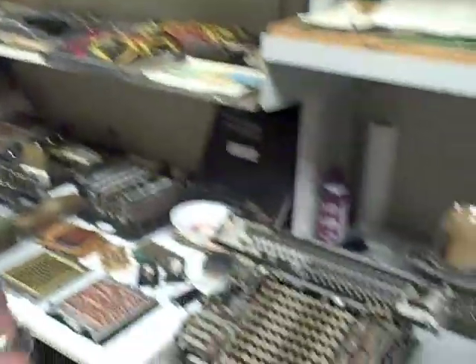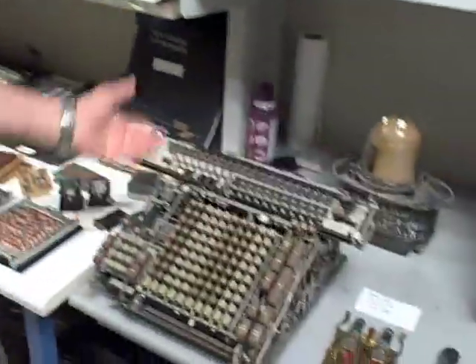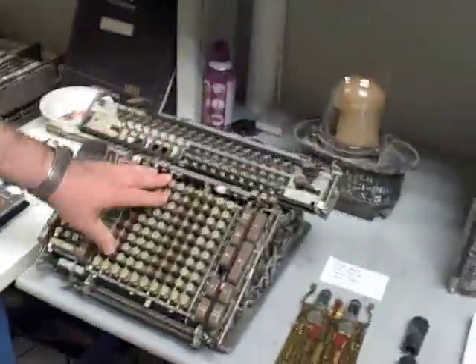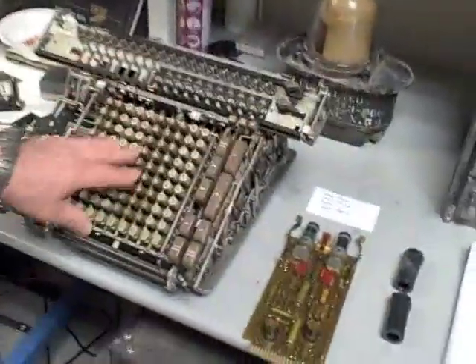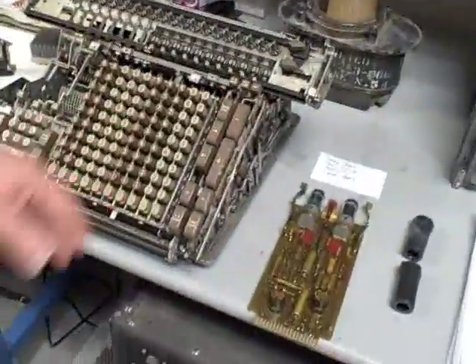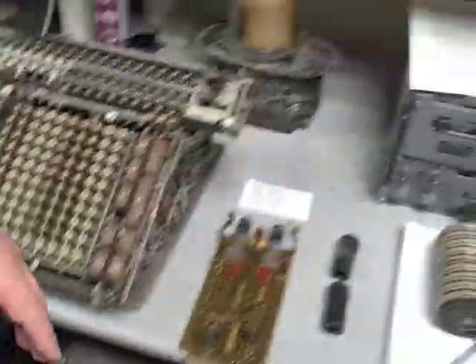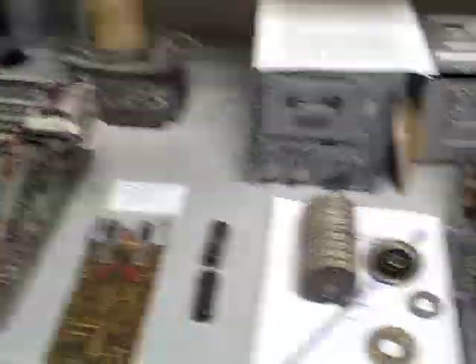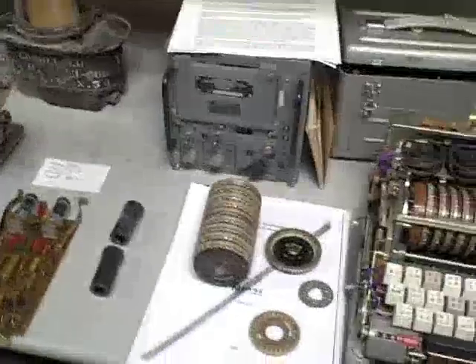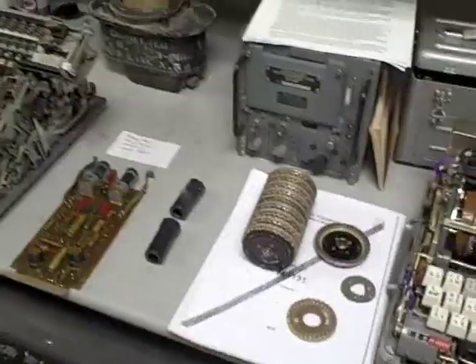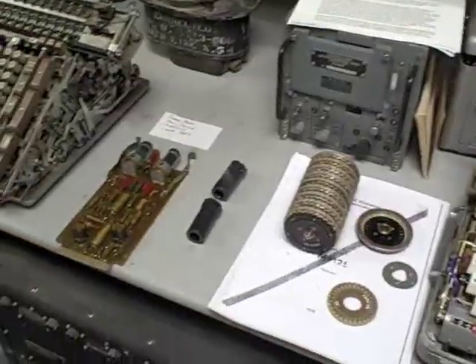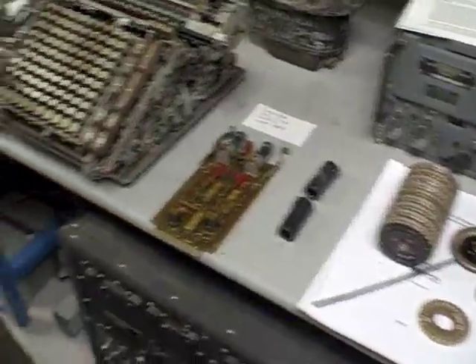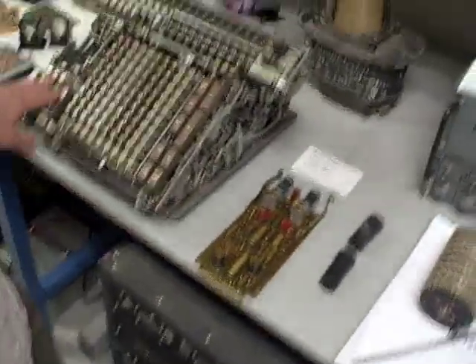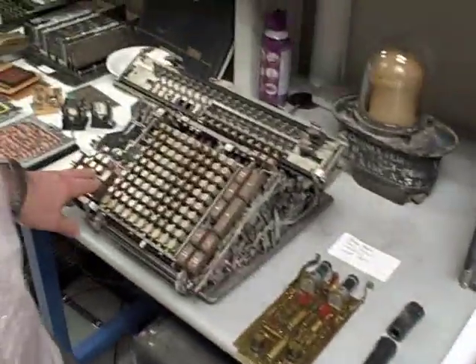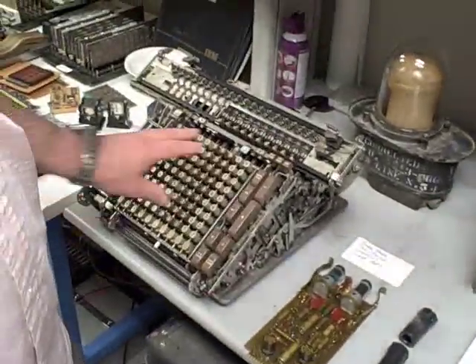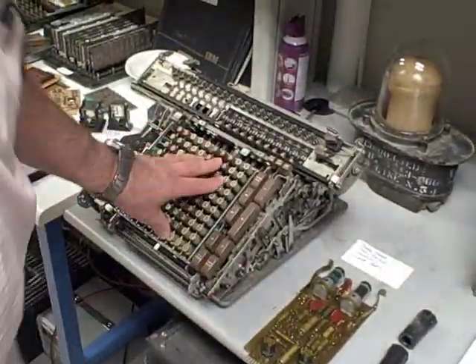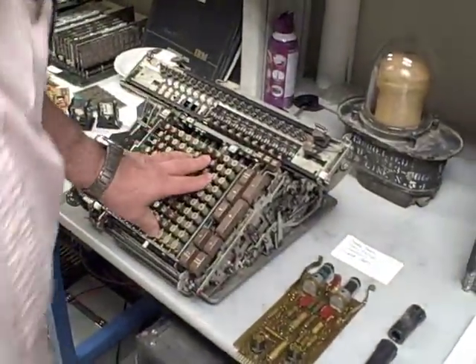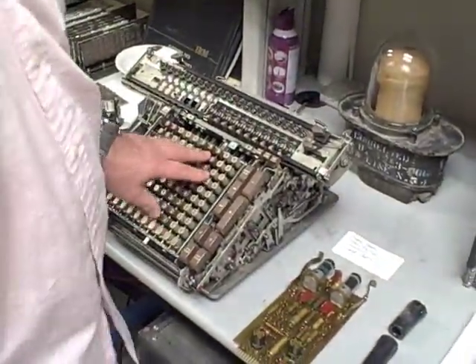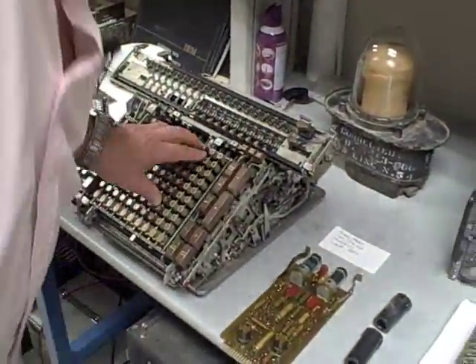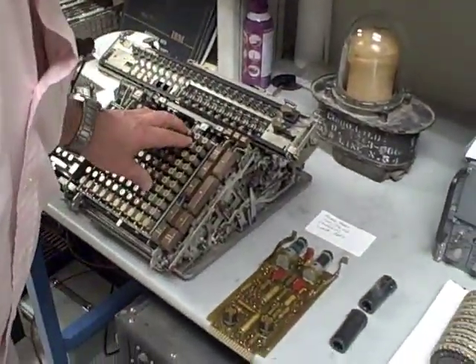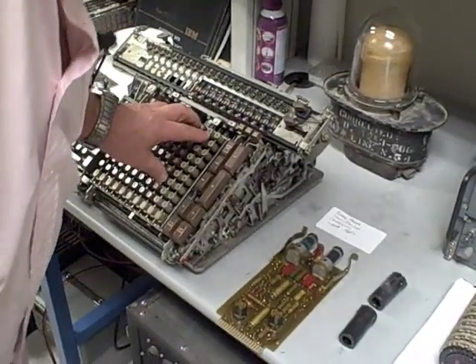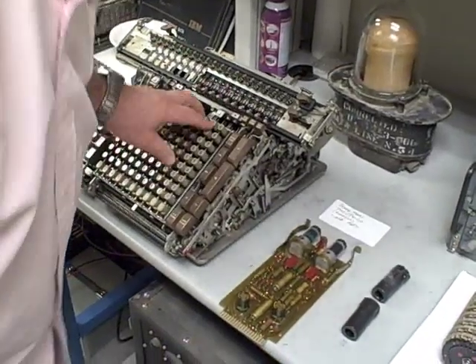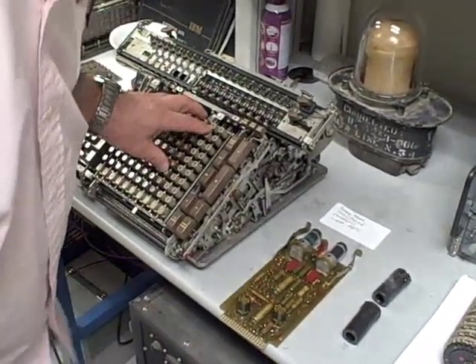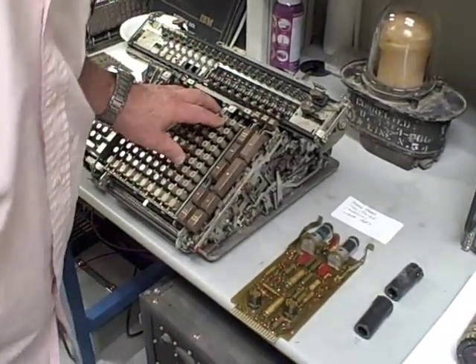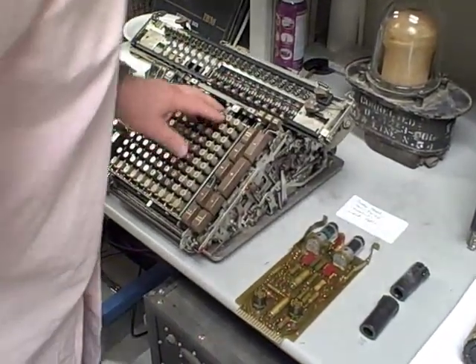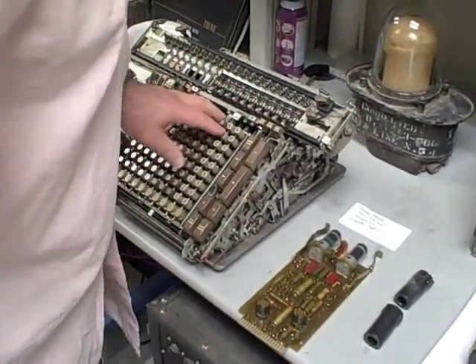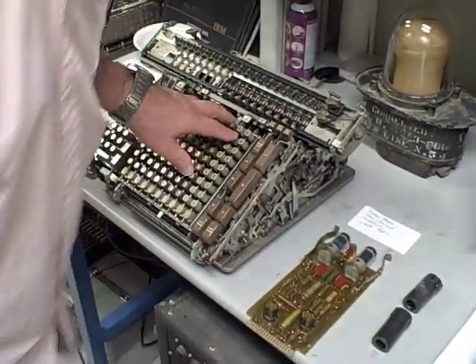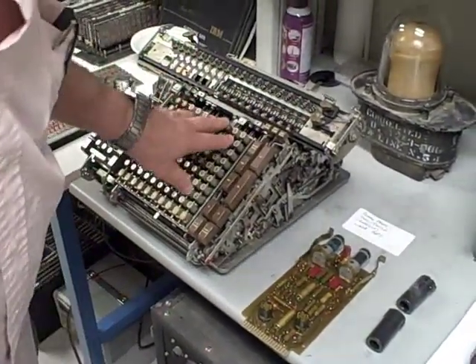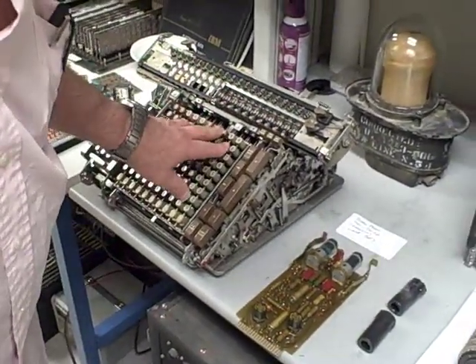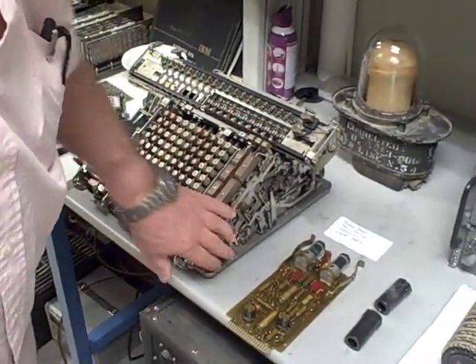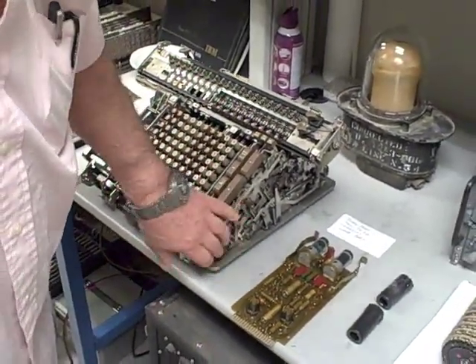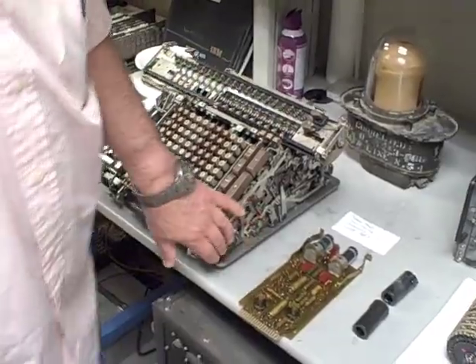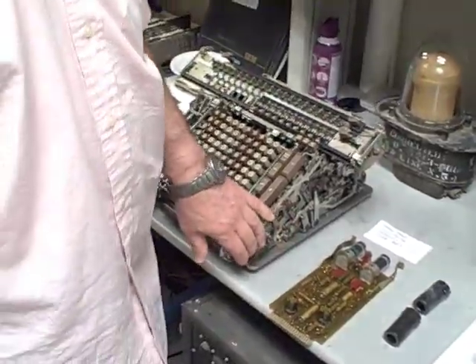This is a computer — the world's greatest calculator. It actually multiplies and divides completely mechanically. It runs, but it isn't plugged in right now. When it runs, it is a marvel to behold.